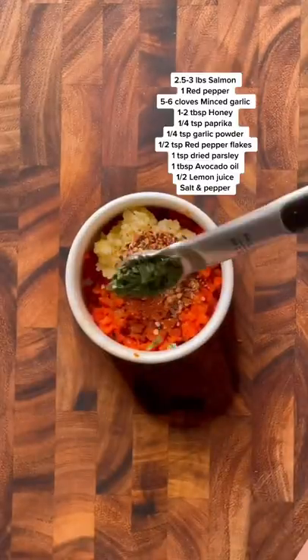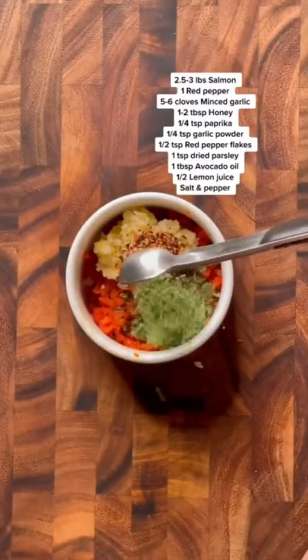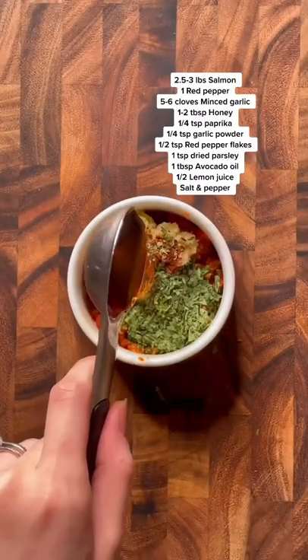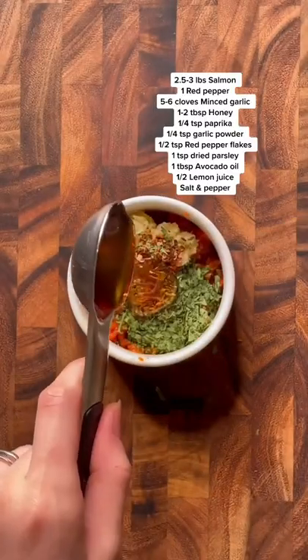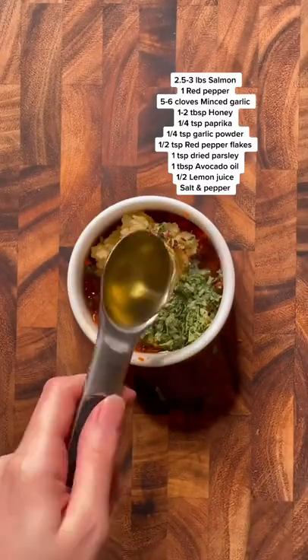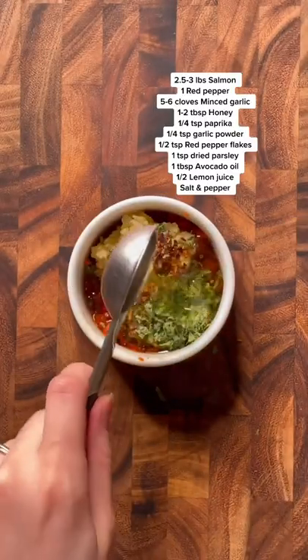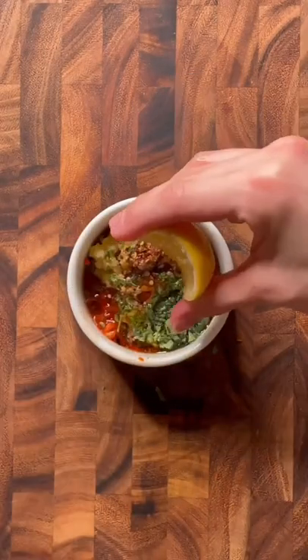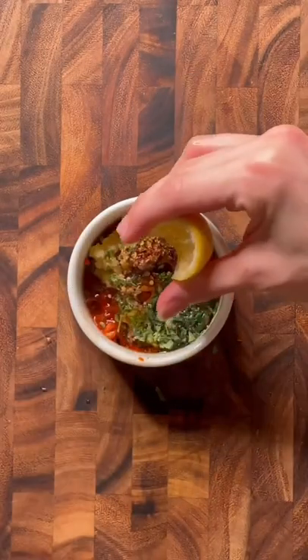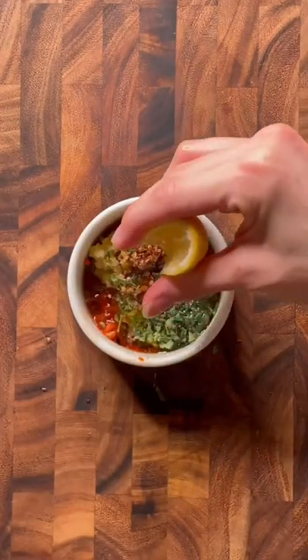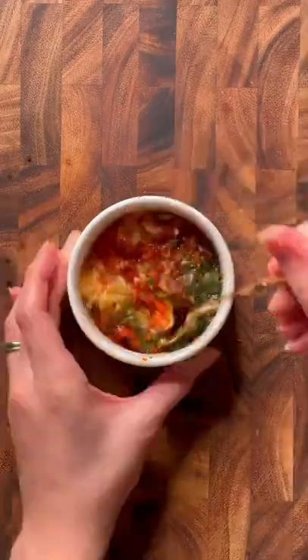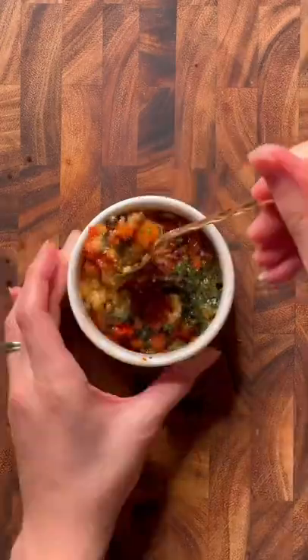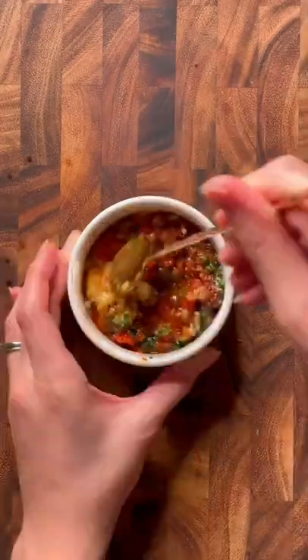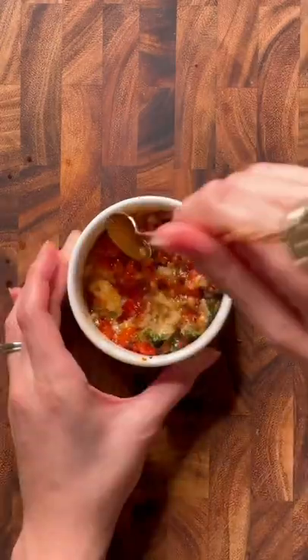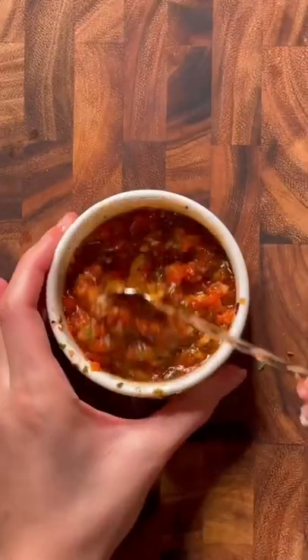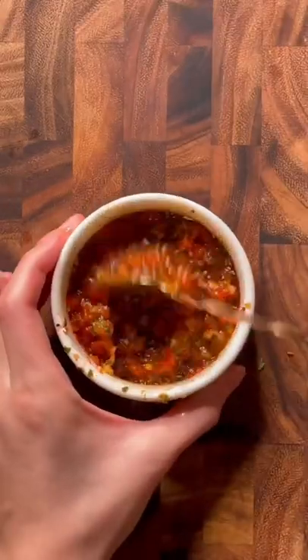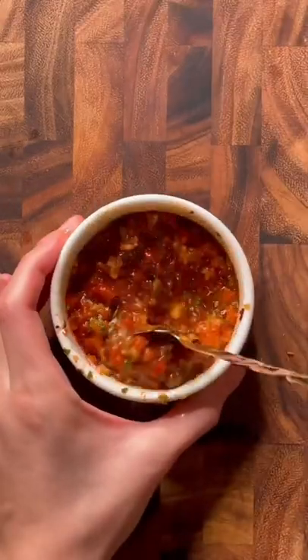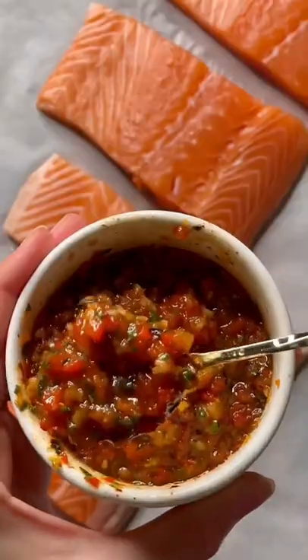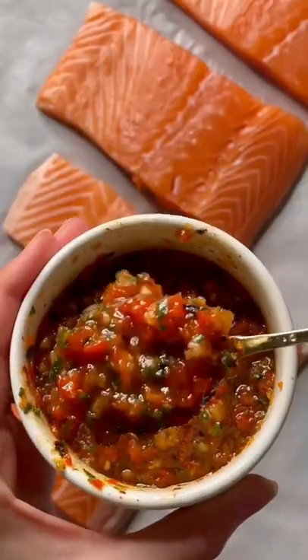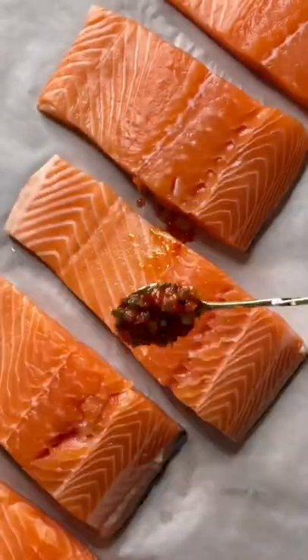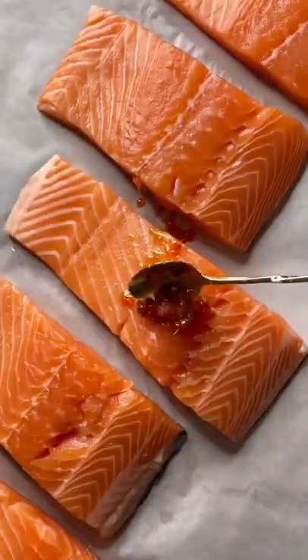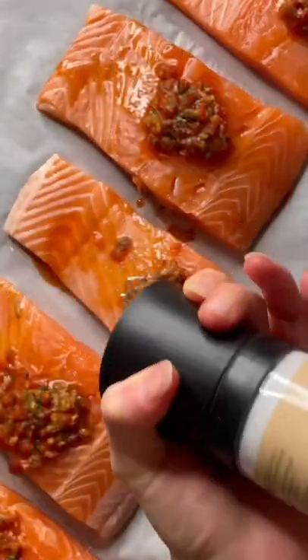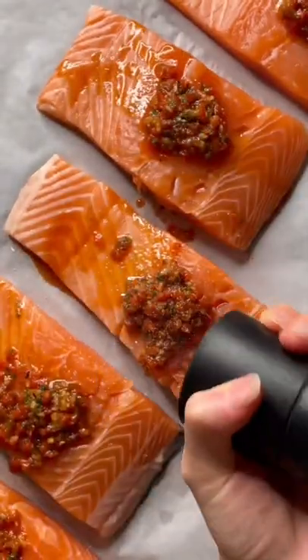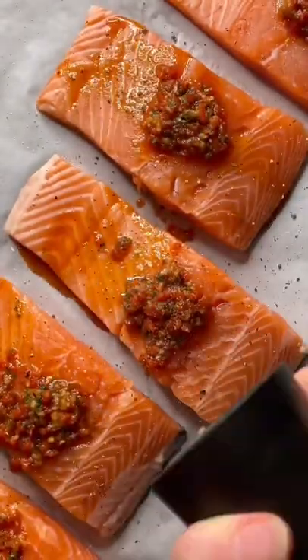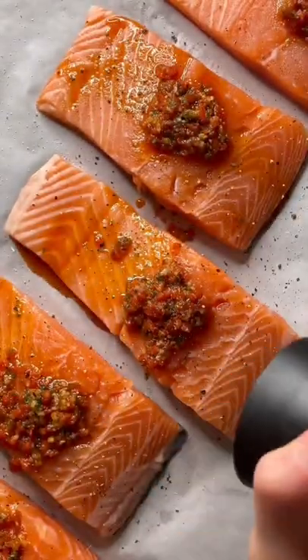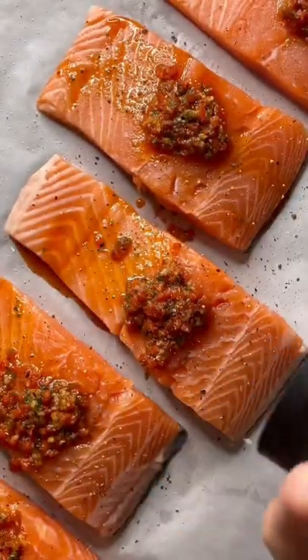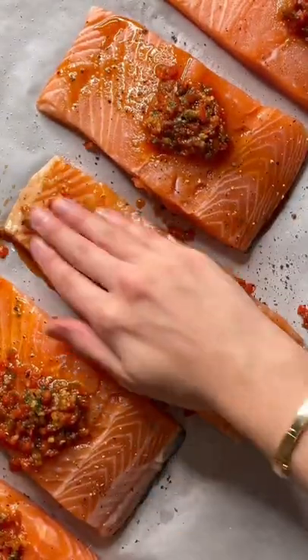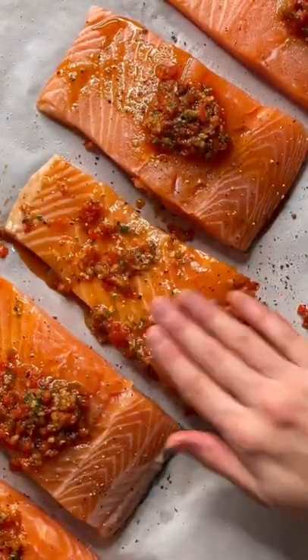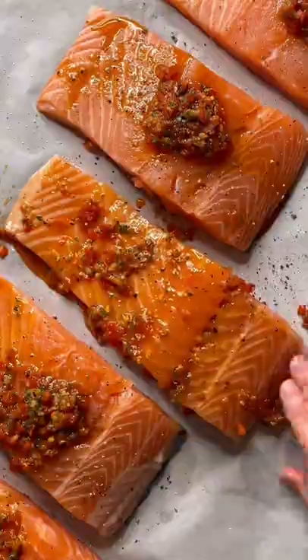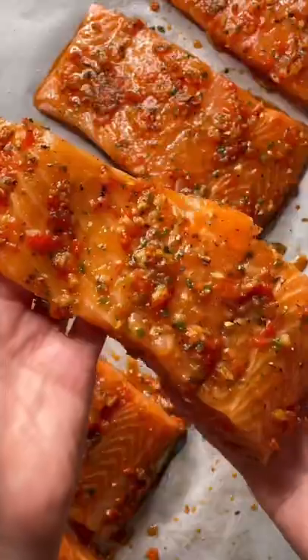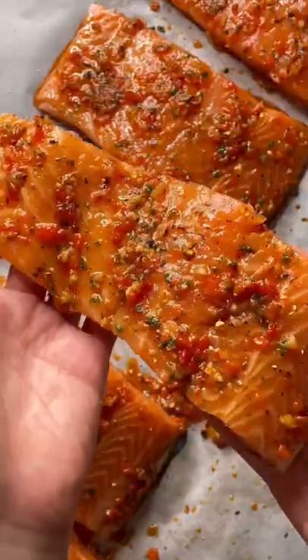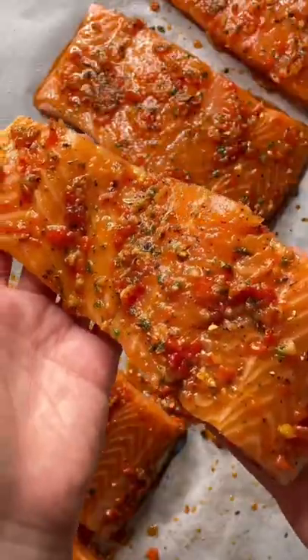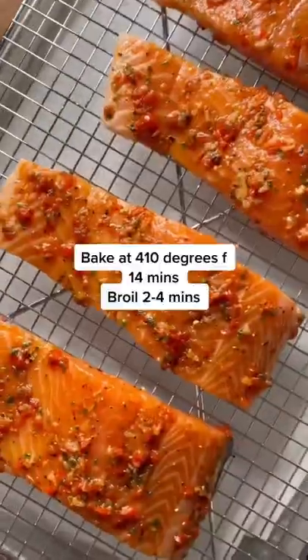Add some garlic, some spices, honey, avocado oil, and a little bit of lemon juice. Mix it all up and that's your marinade. Add a dollop of that to each piece of salmon, season with salt and pepper, and rub it all in.